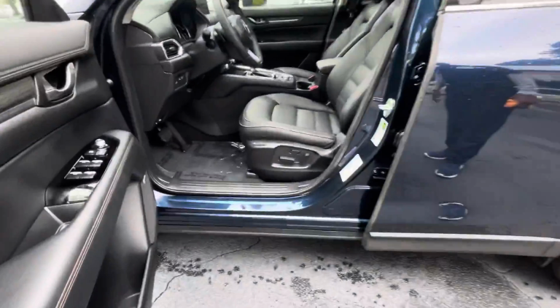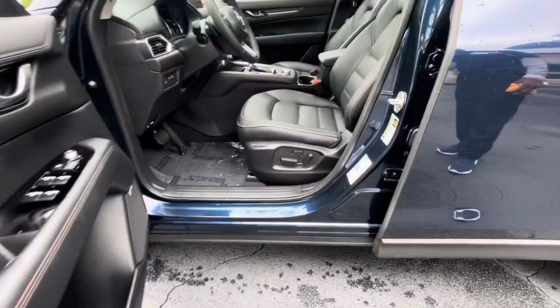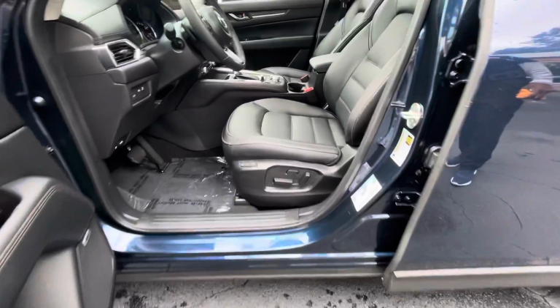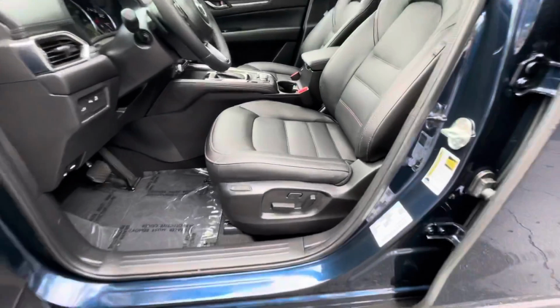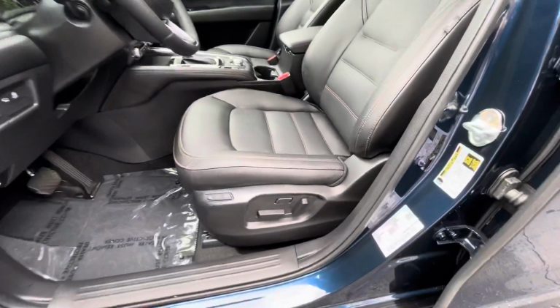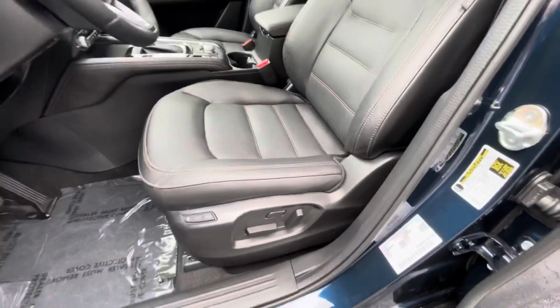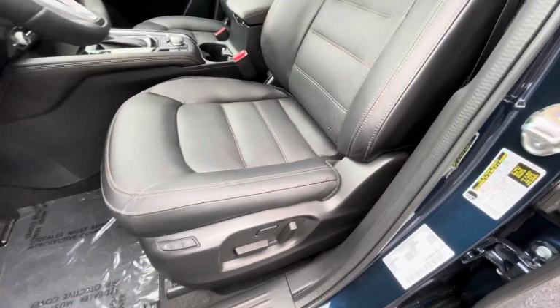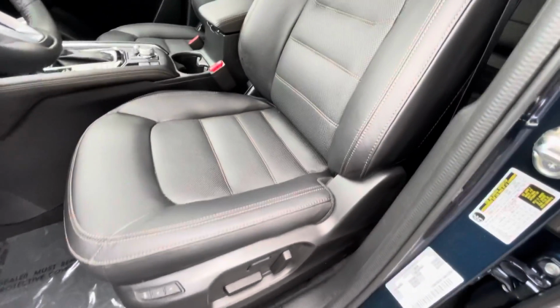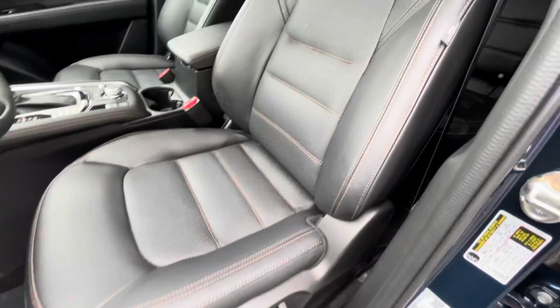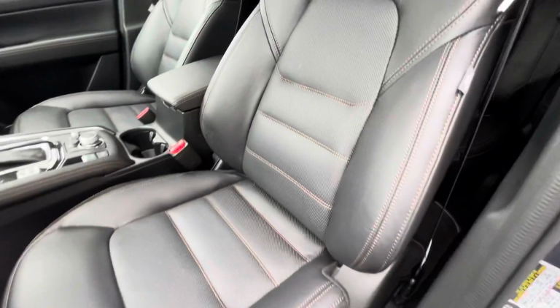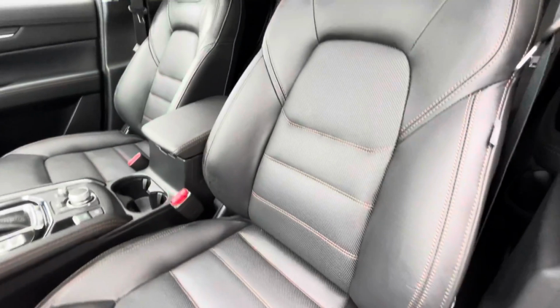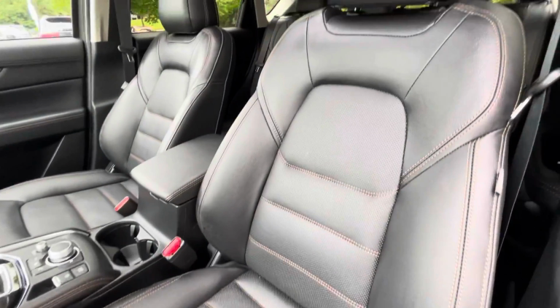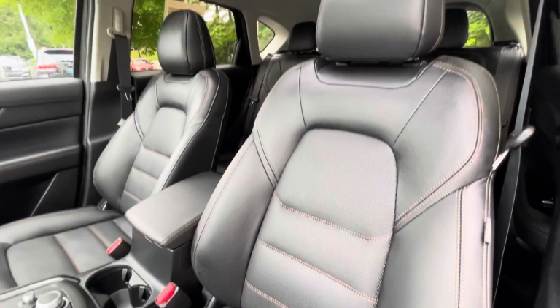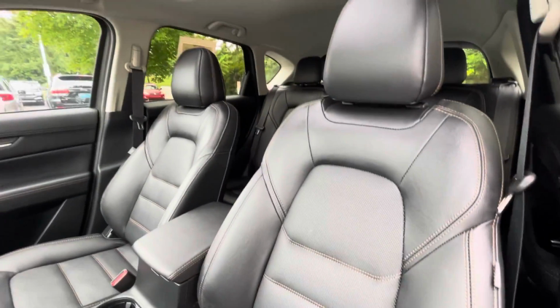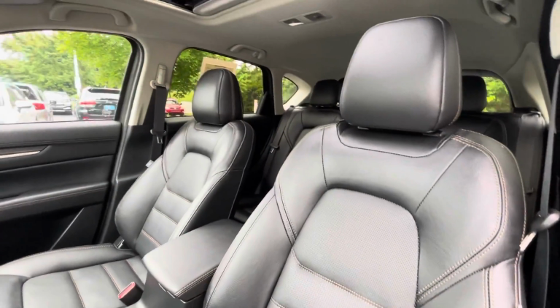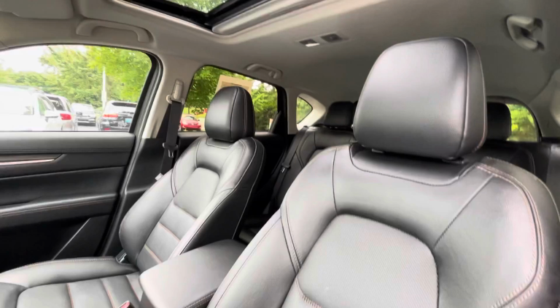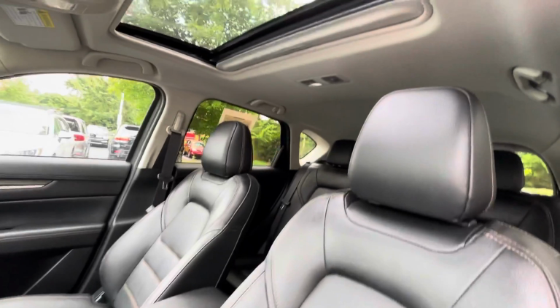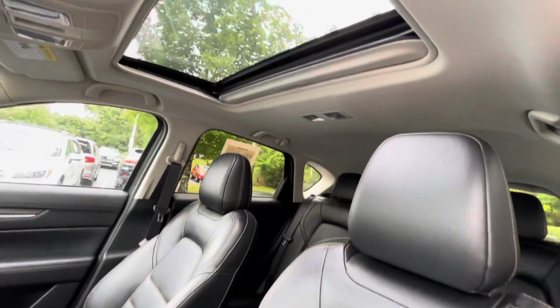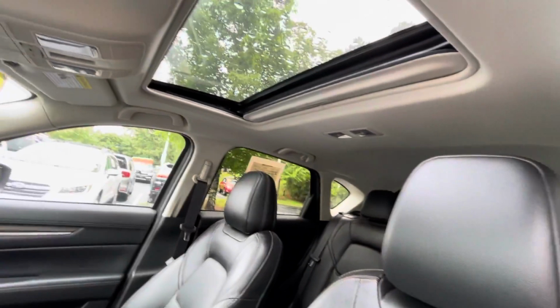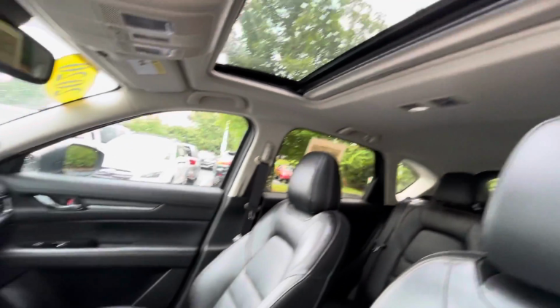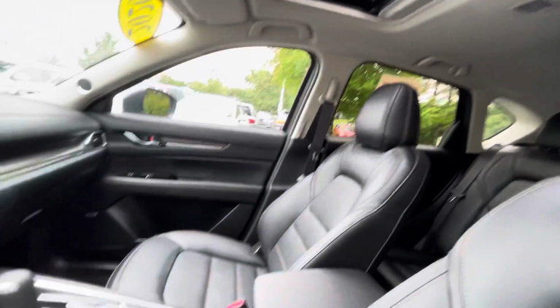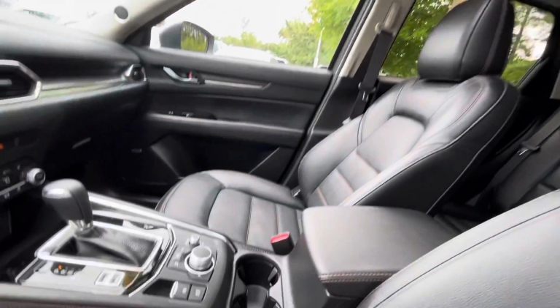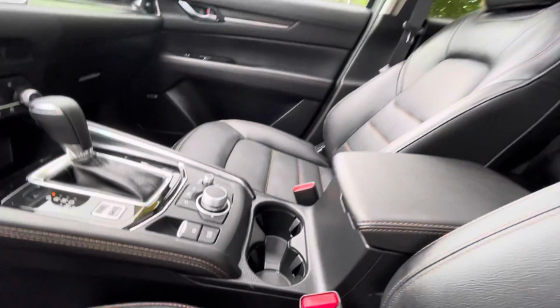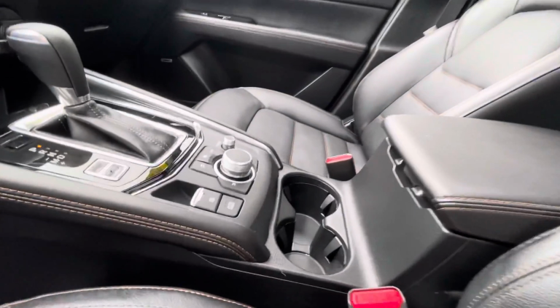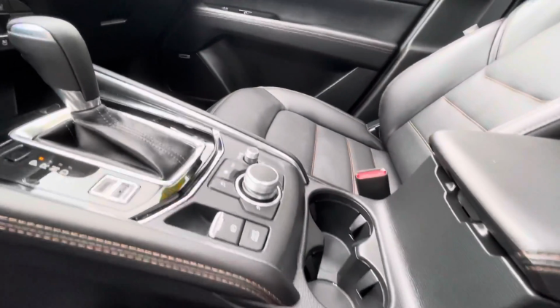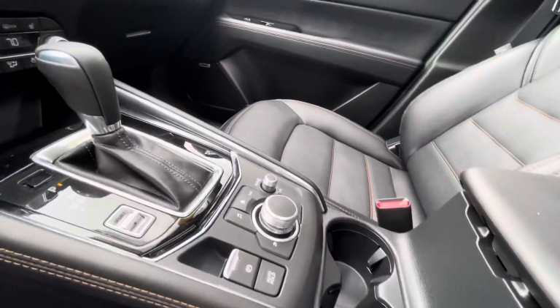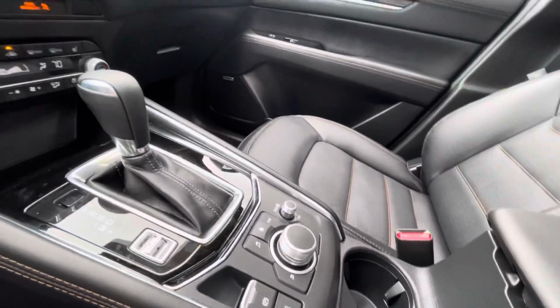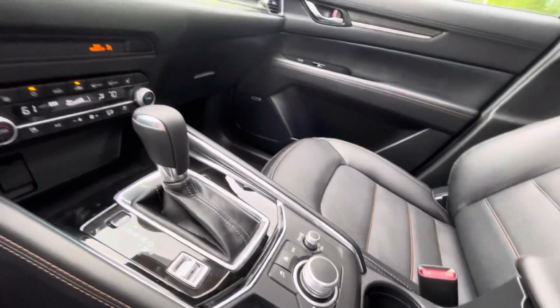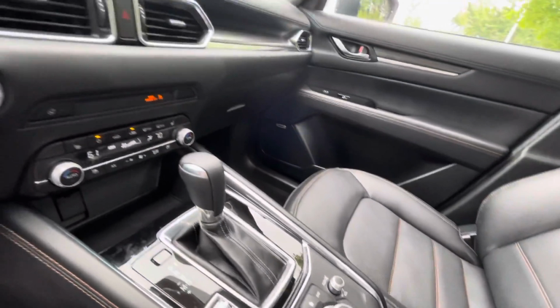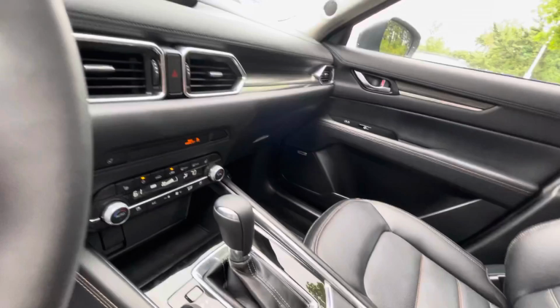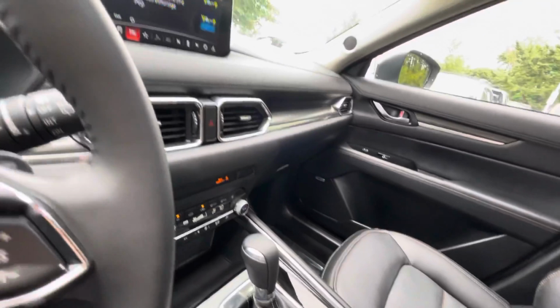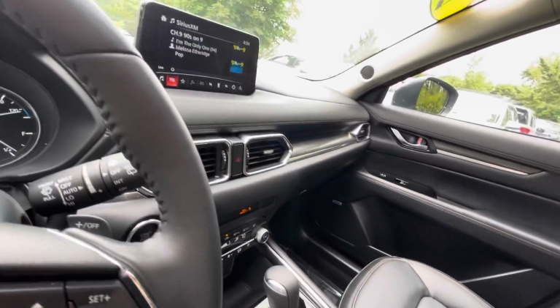You have genuine Napa leather seating, cruise control, adaptive cruise control, blind spot monitoring, rear traffic alert. It does have a heads-up display, which a lot of people do like.